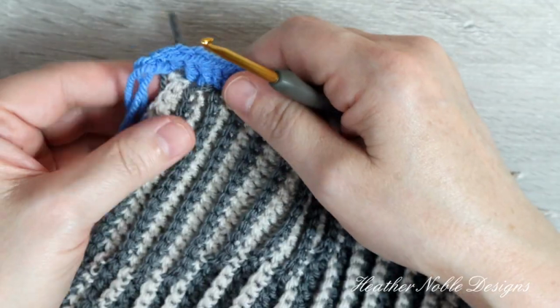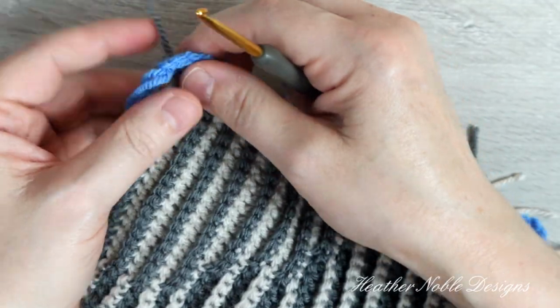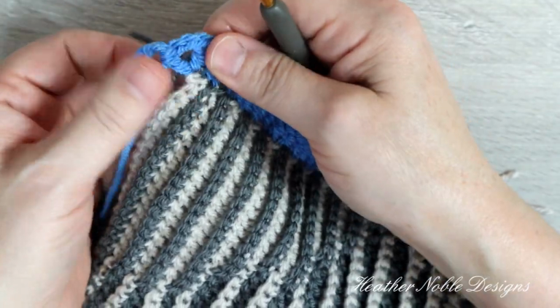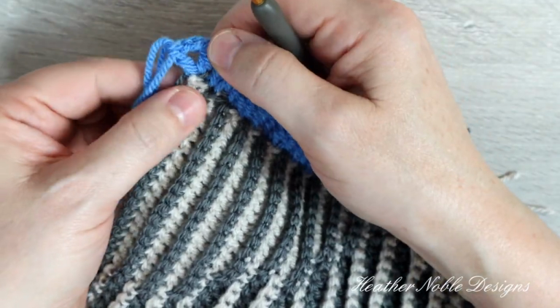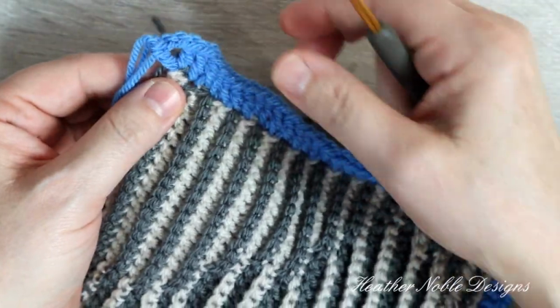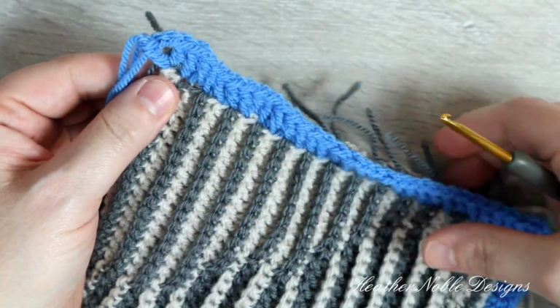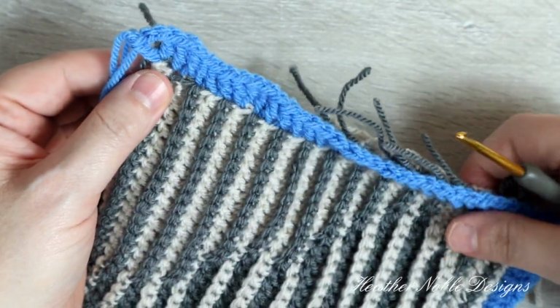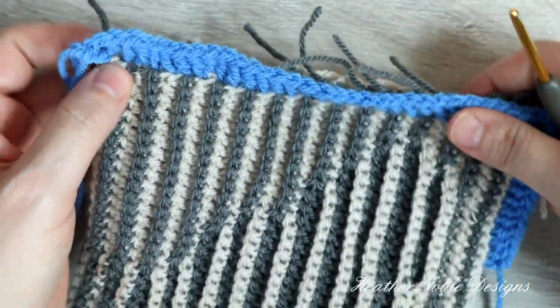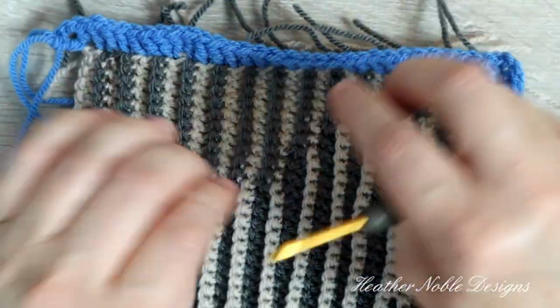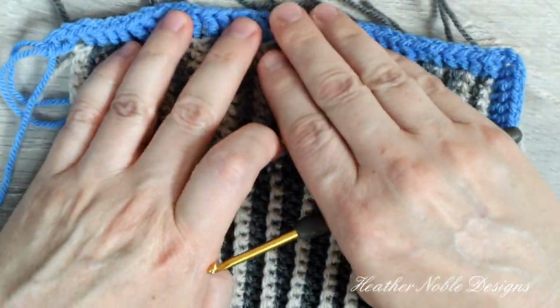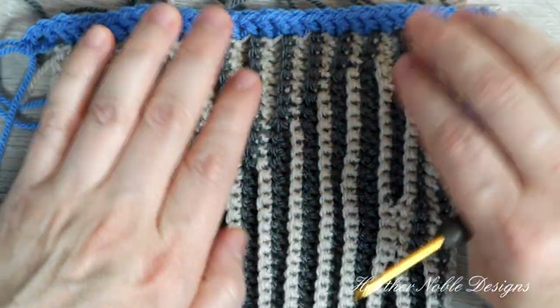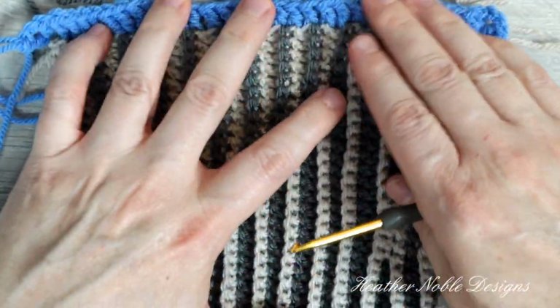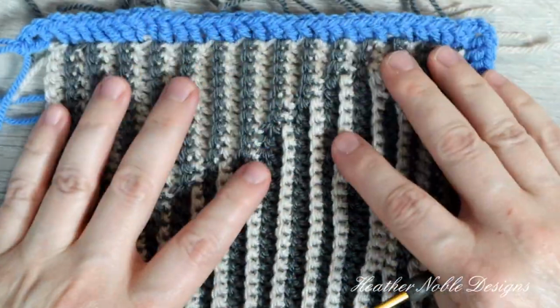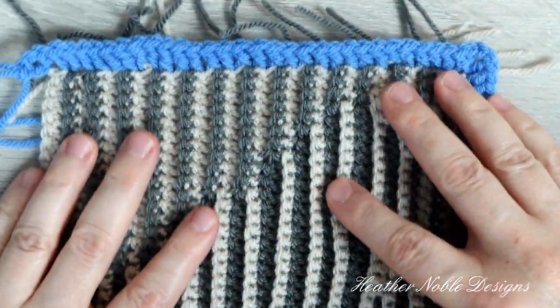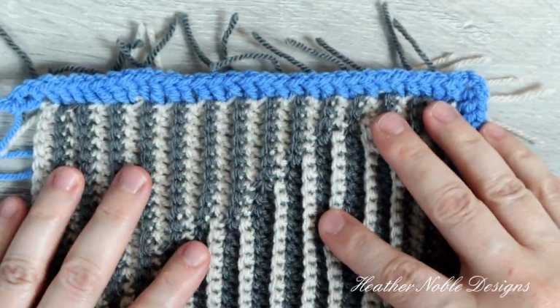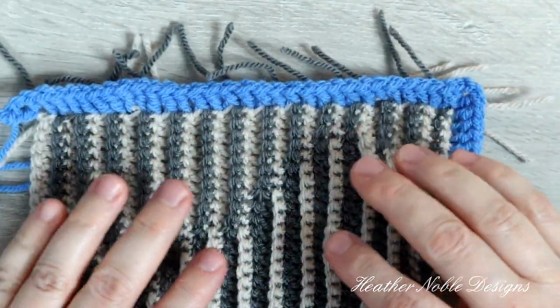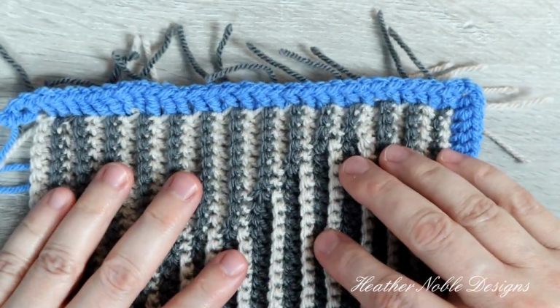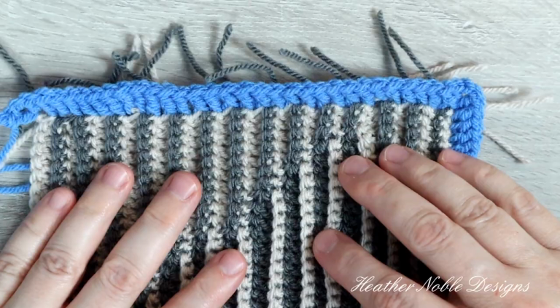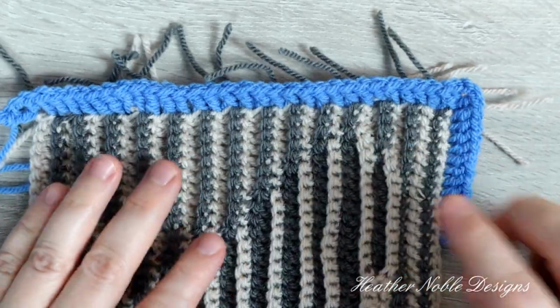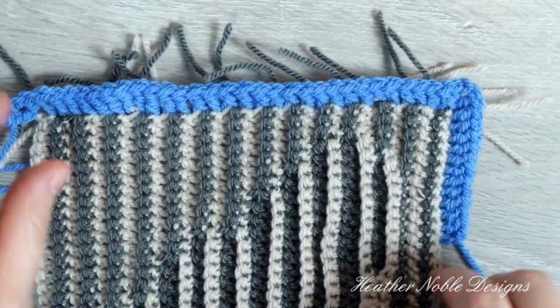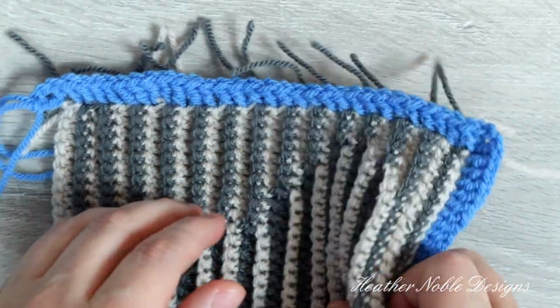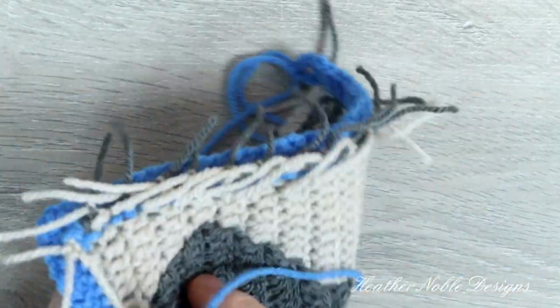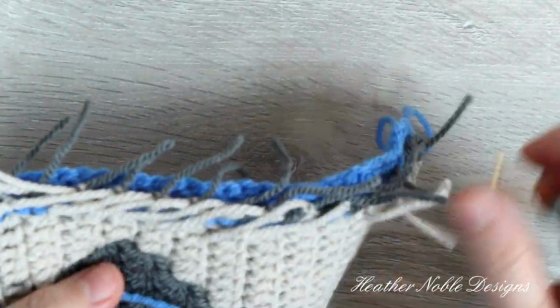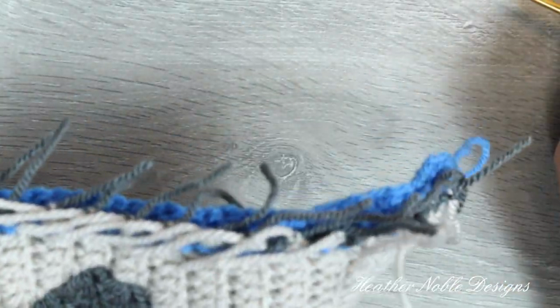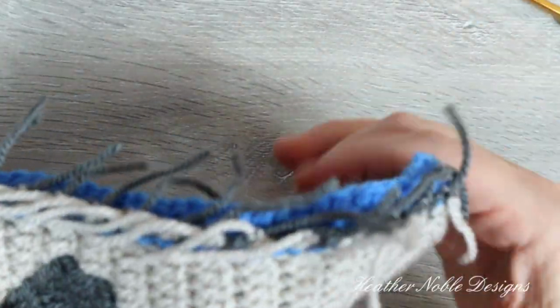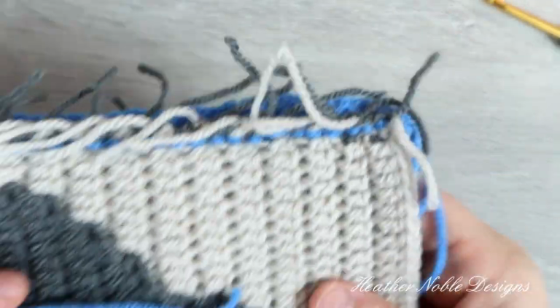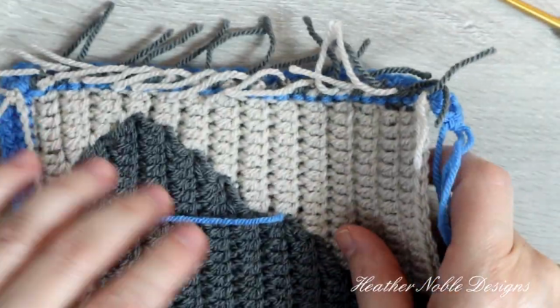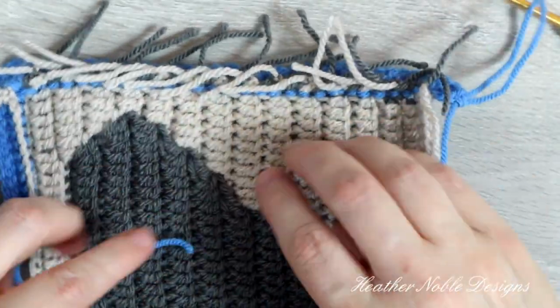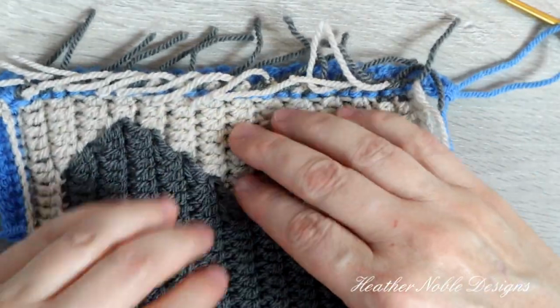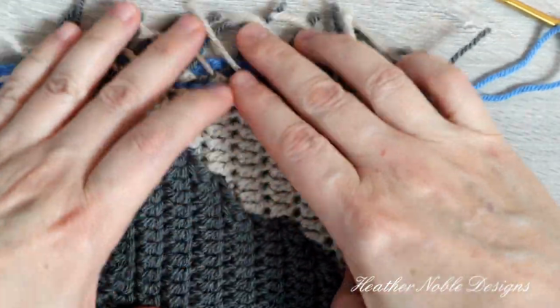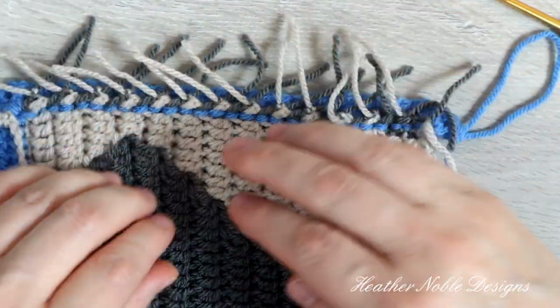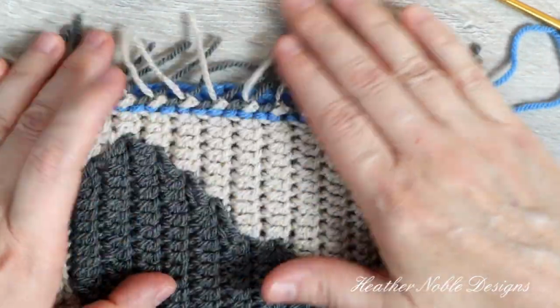I've completed the first edge and wanted to show you how the stitches look on both sides. I had to stop and check the front side occasionally to make sure I hadn't skipped a row and that all the stitches were in the right spot.